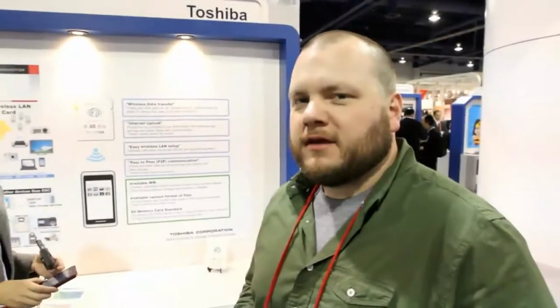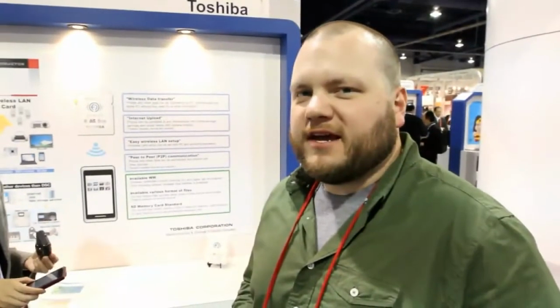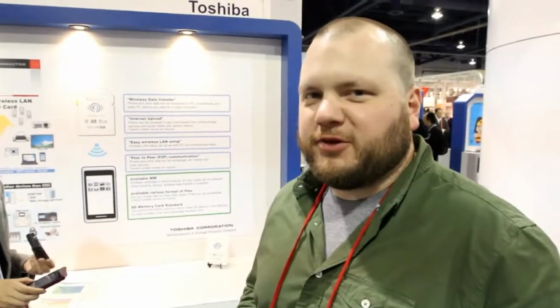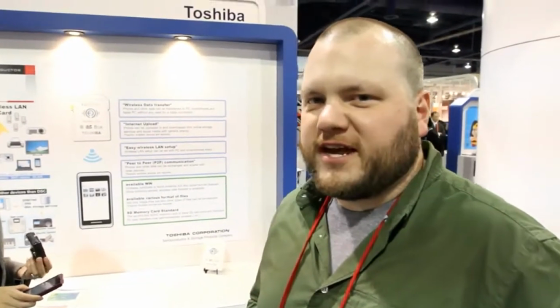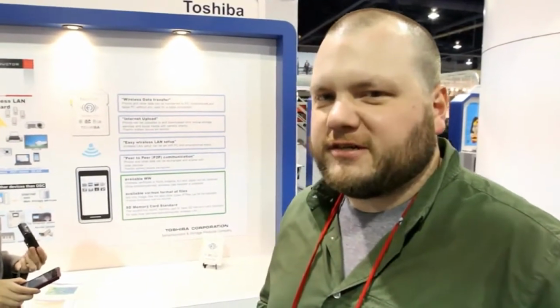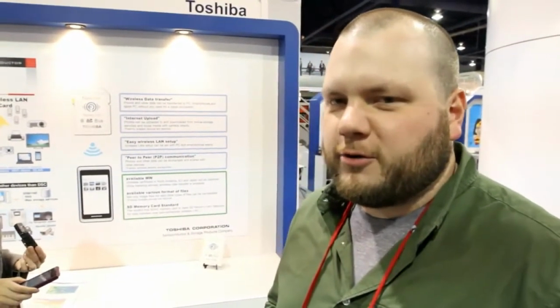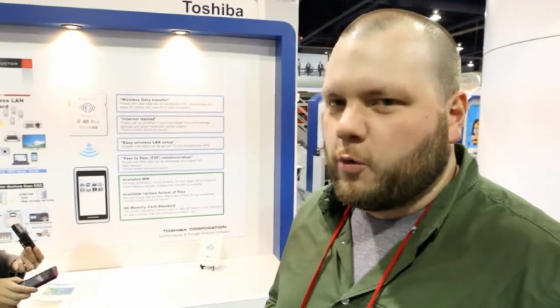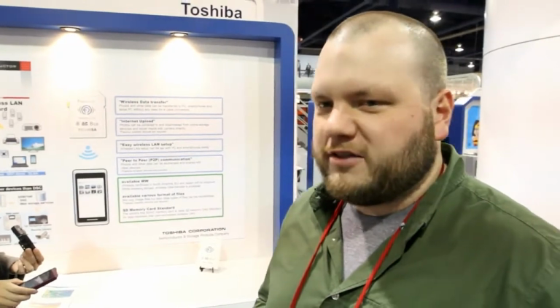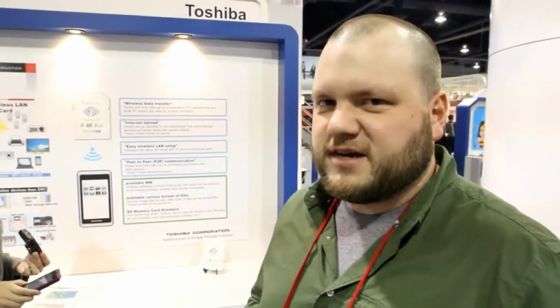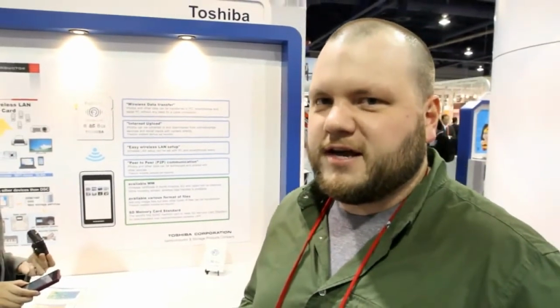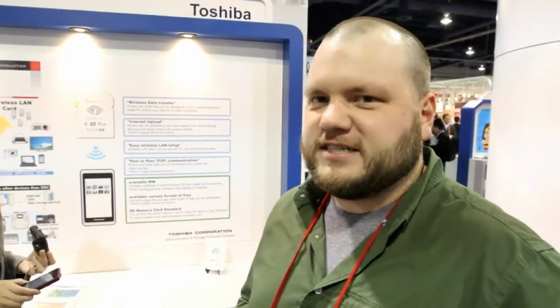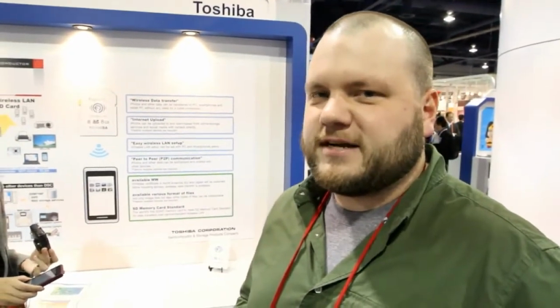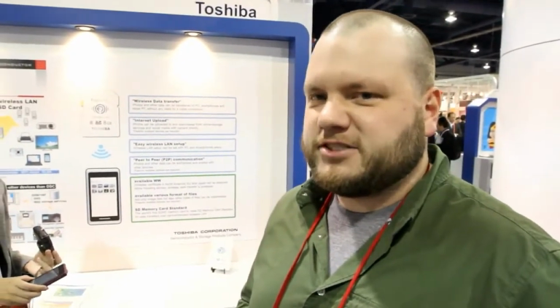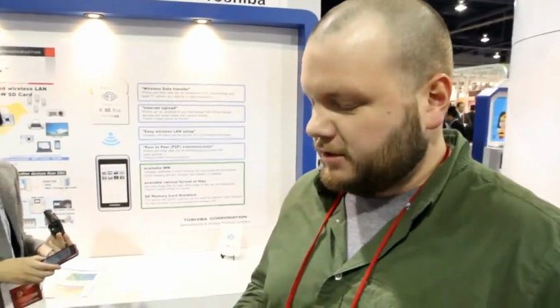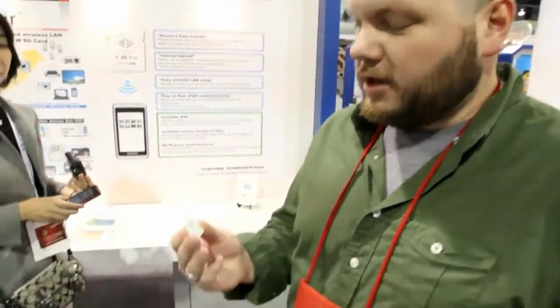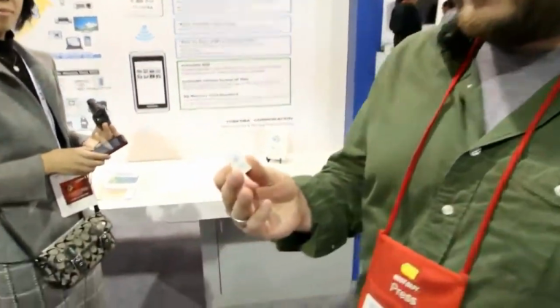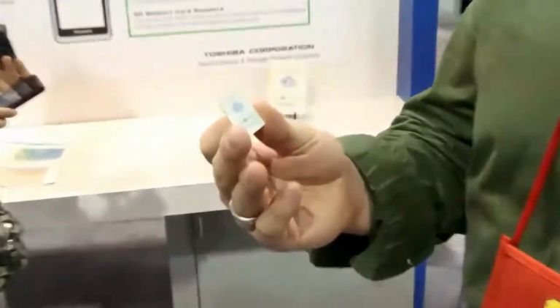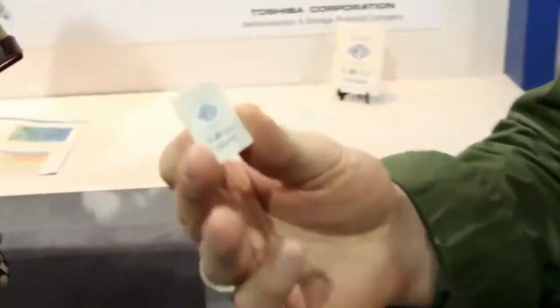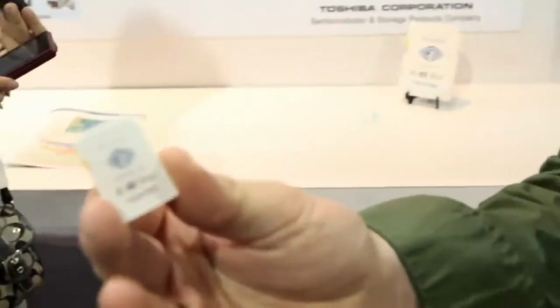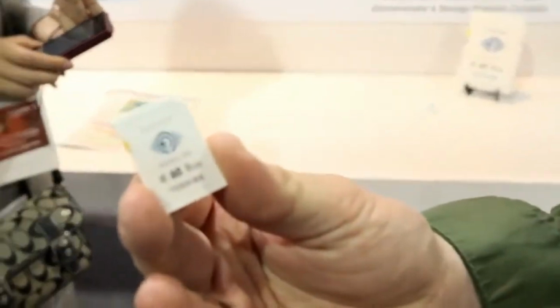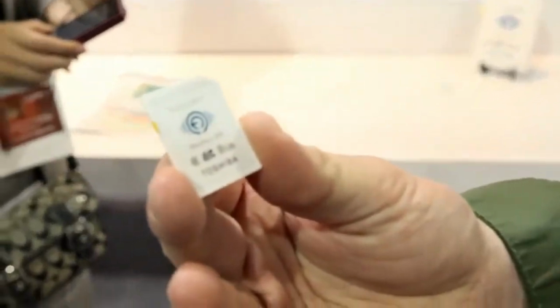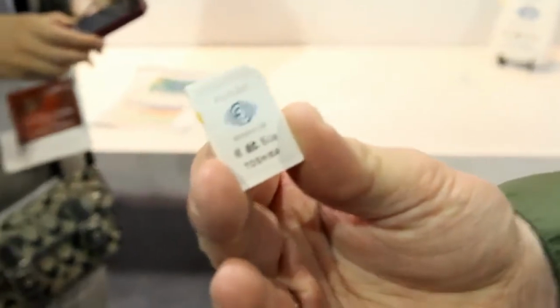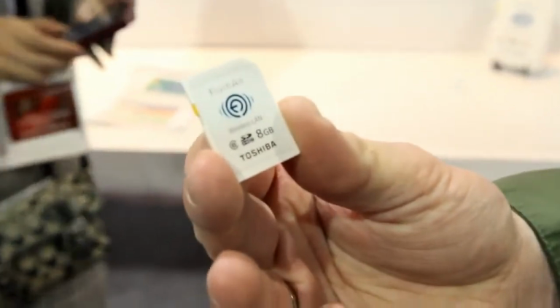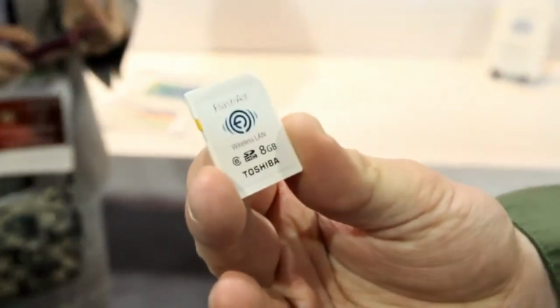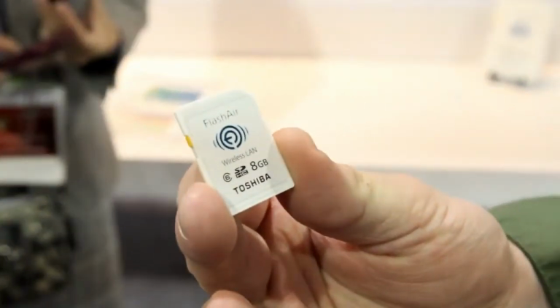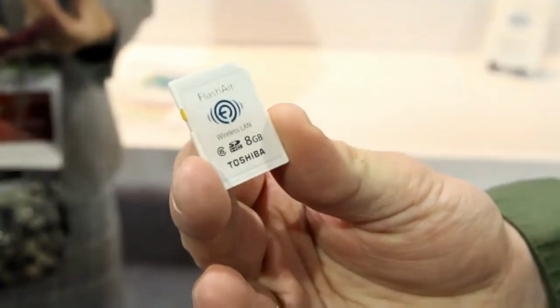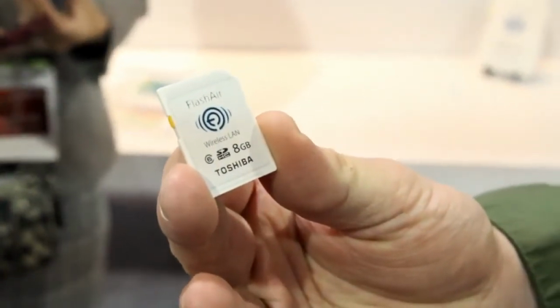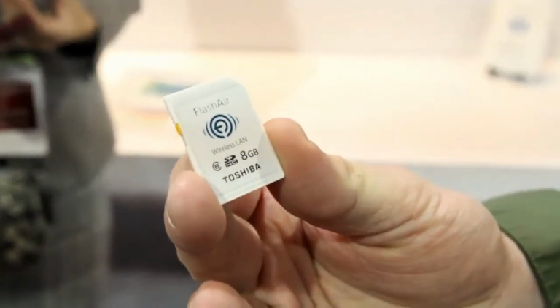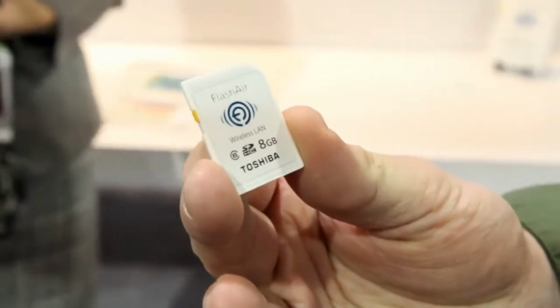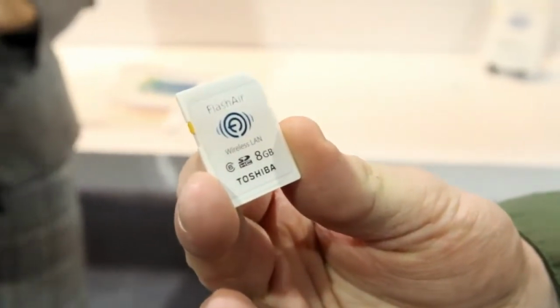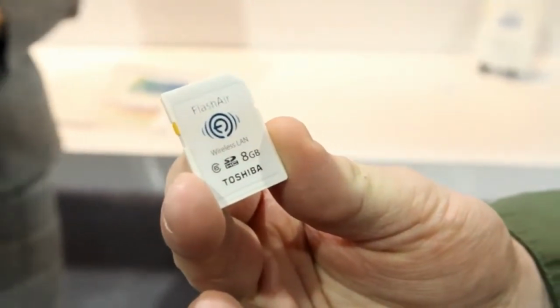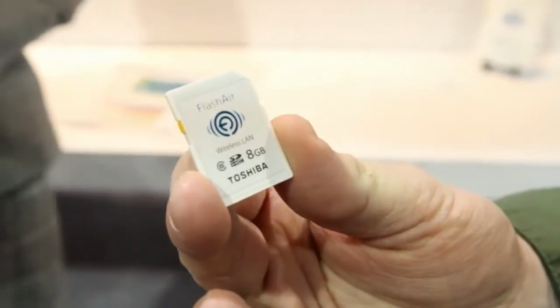Hey guys, Billy with Engadget. We're here with a wireless SD technology. What I have here is a Flash Air wireless LAN card, this one made by Toshiba.